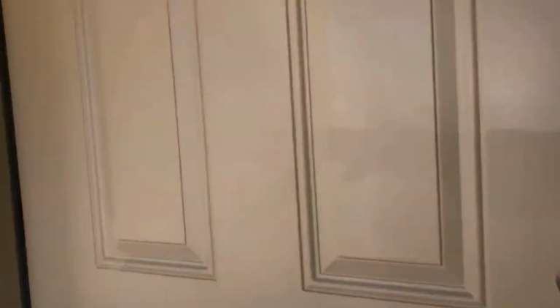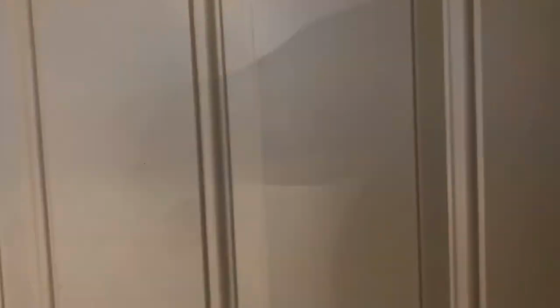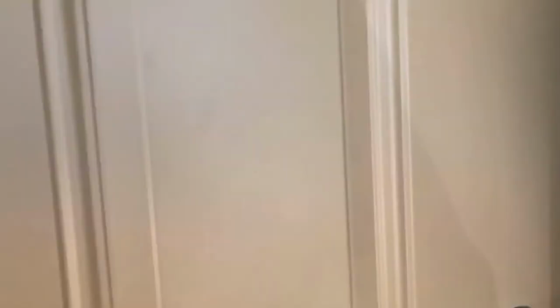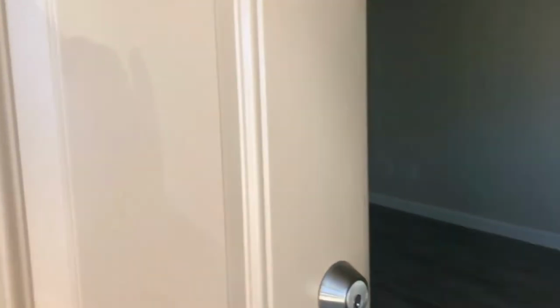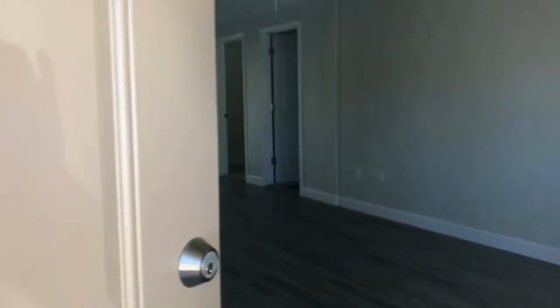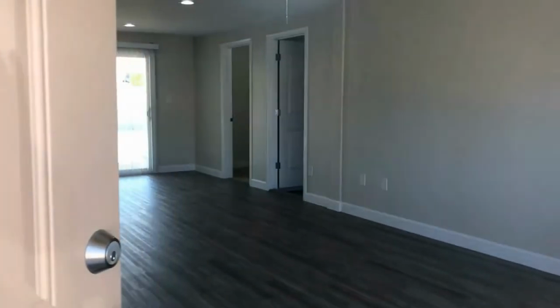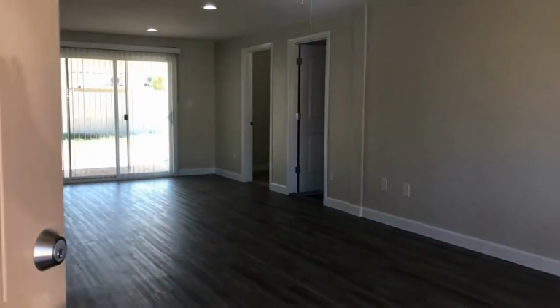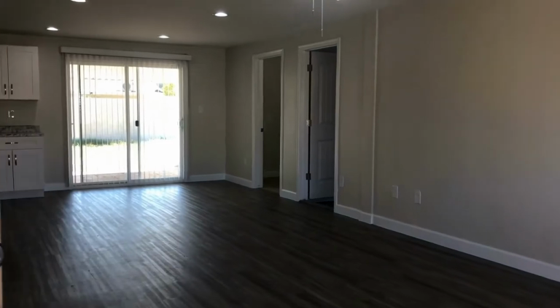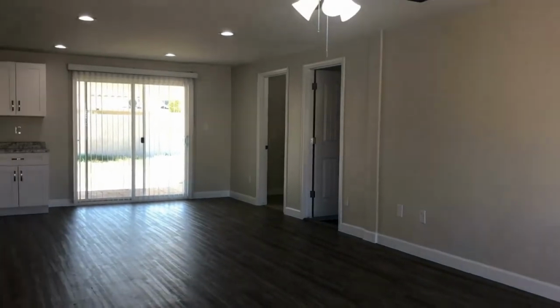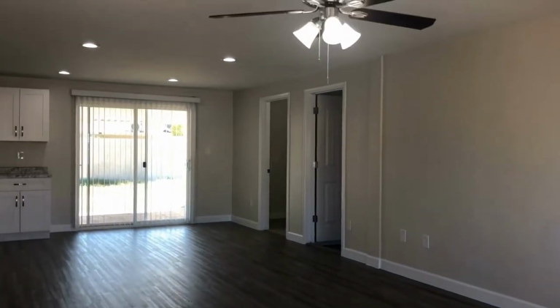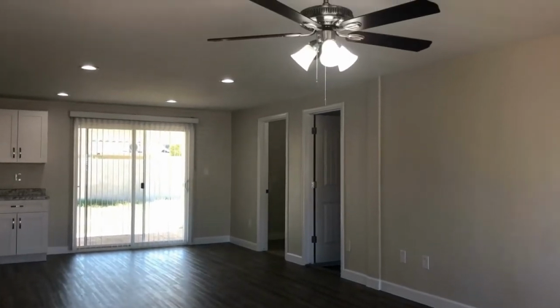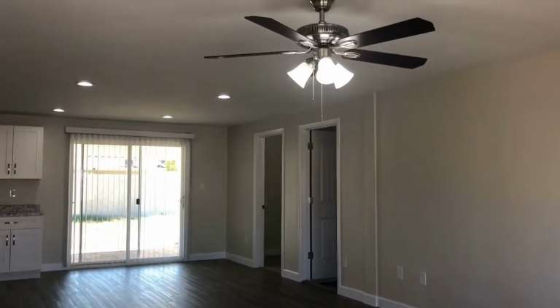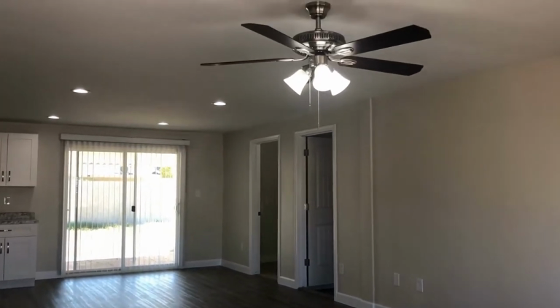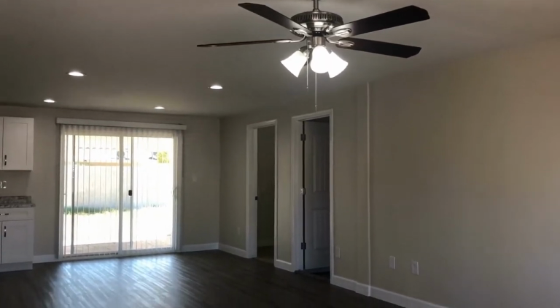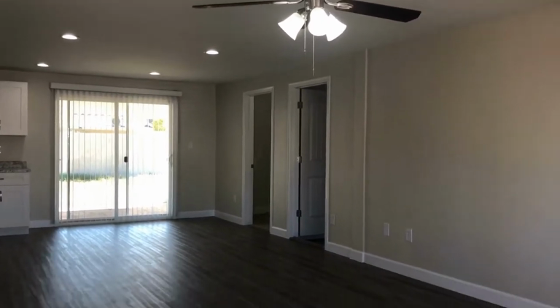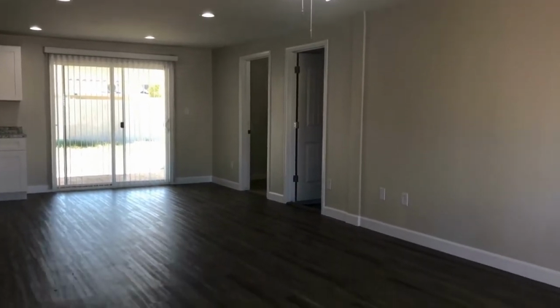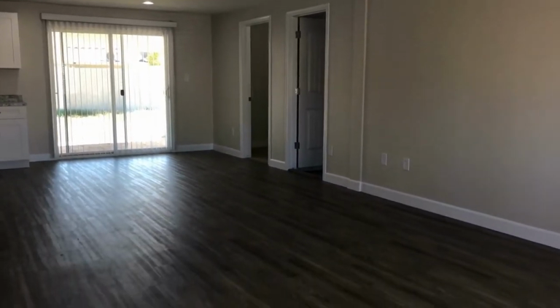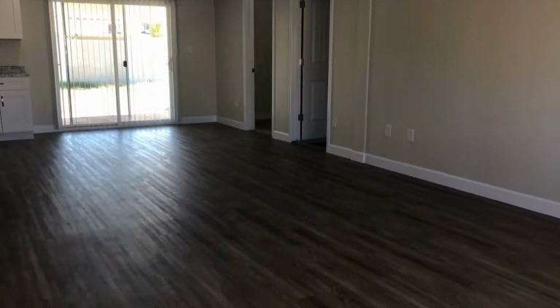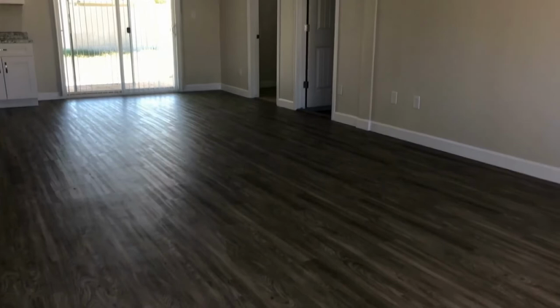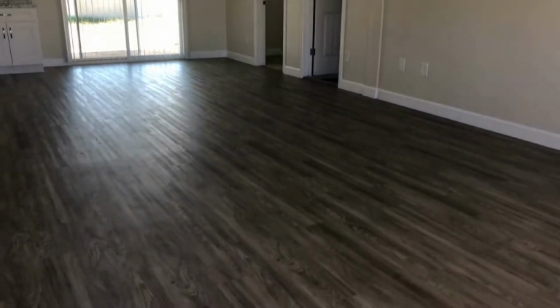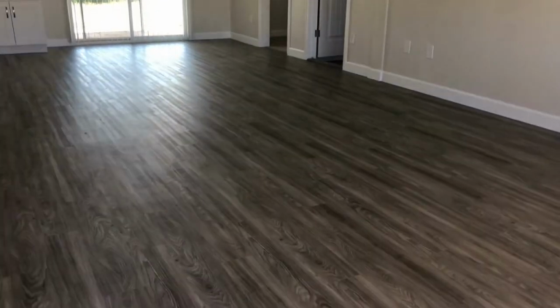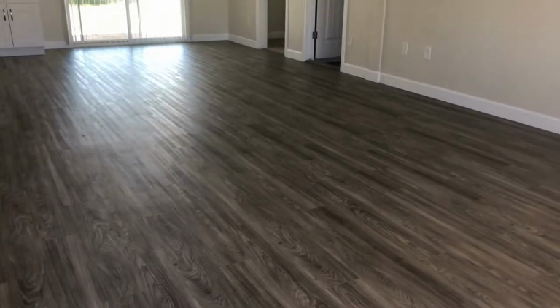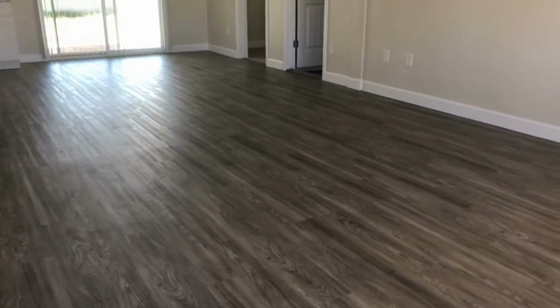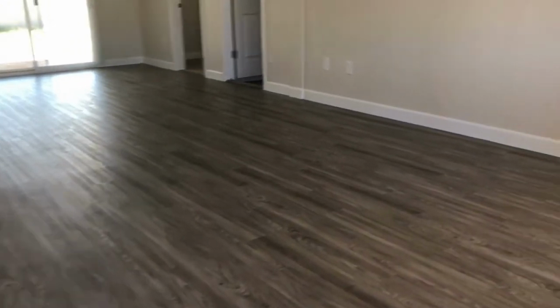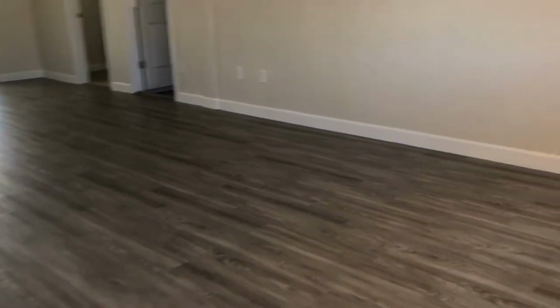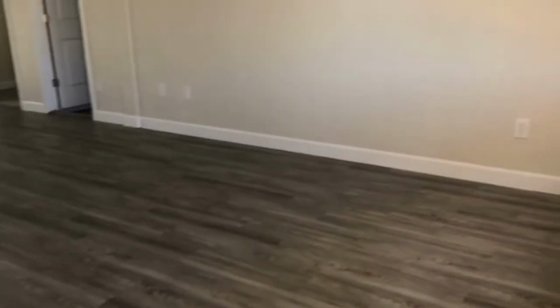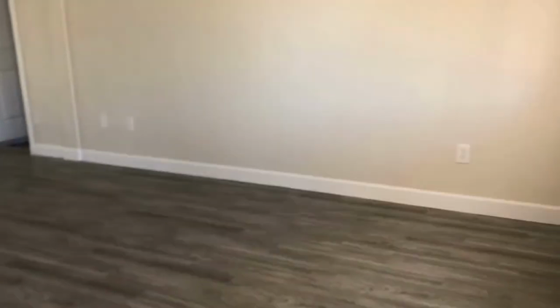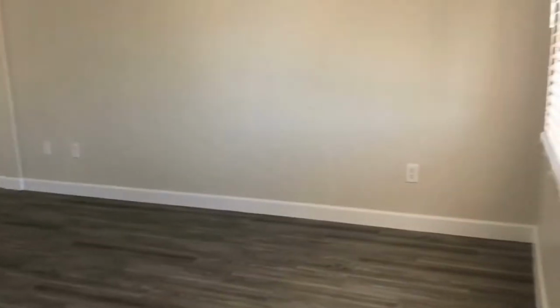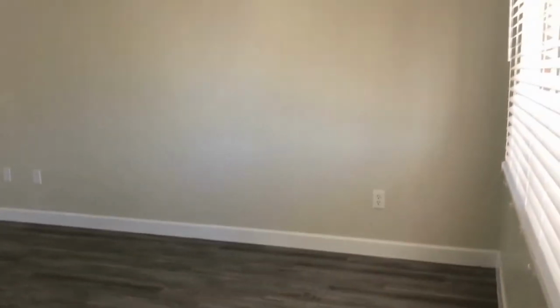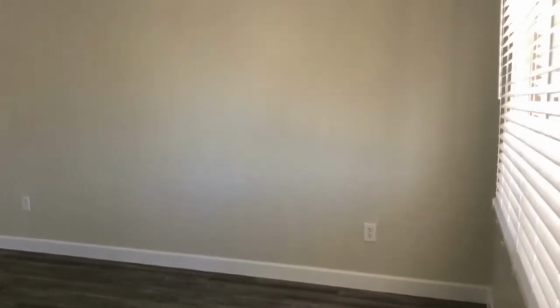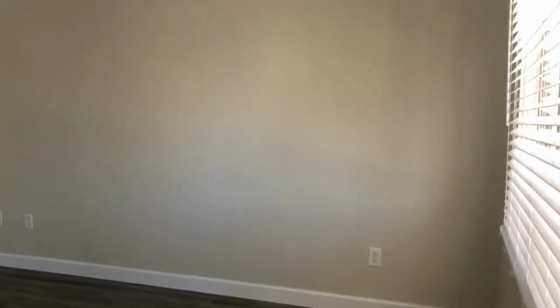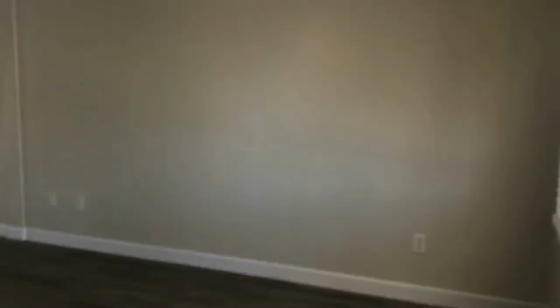As we come through the front door here, we walk right into the heart of the home. This home was beautifully updated in 2020. It's got some great wood-like floors that run throughout the entire main living space.